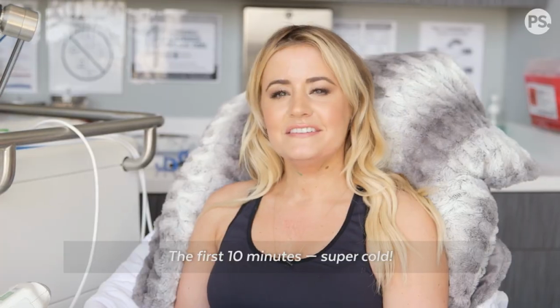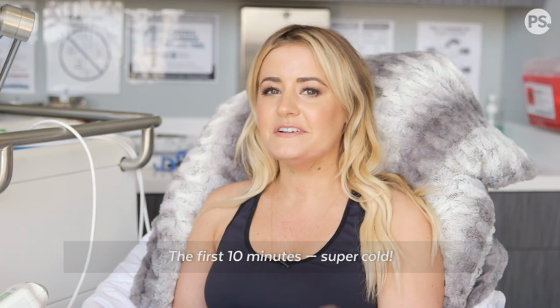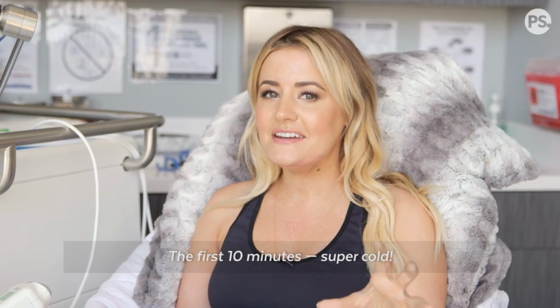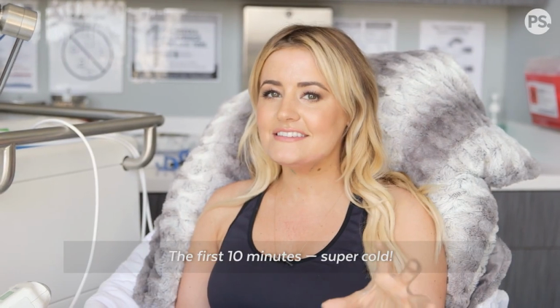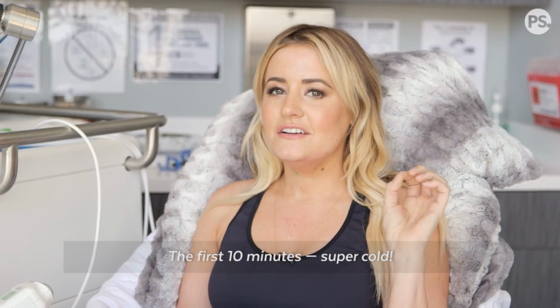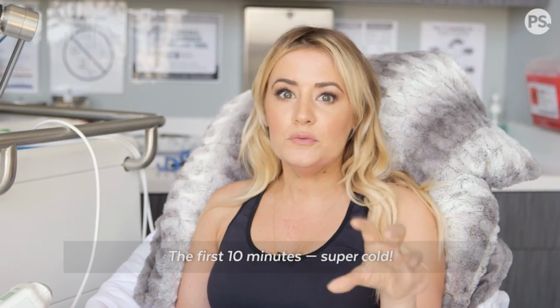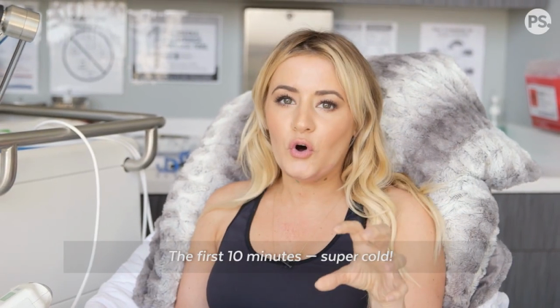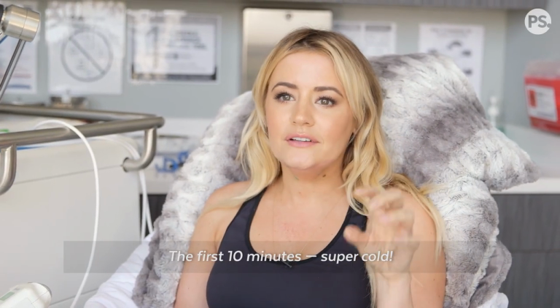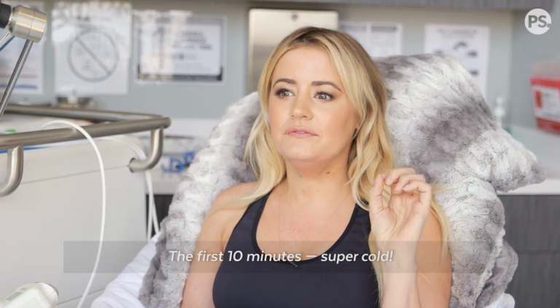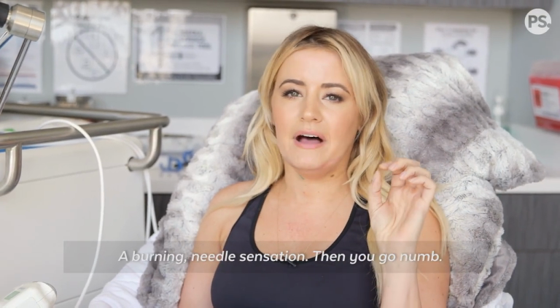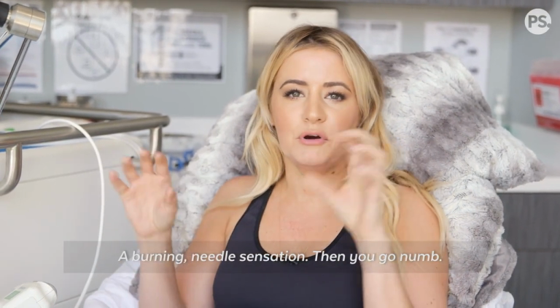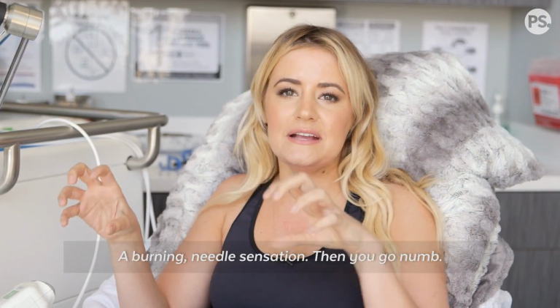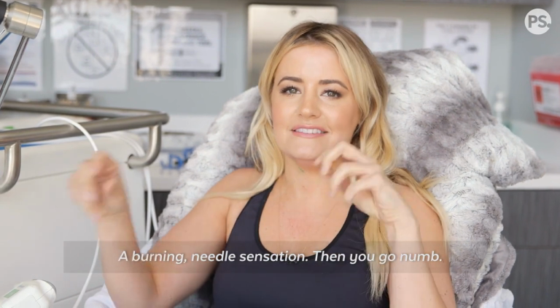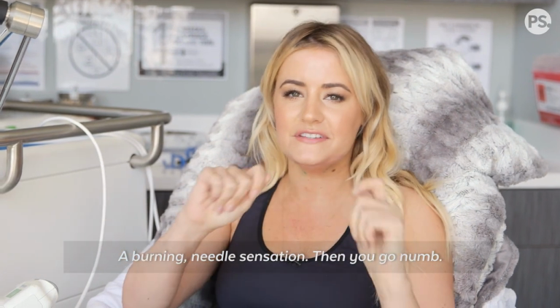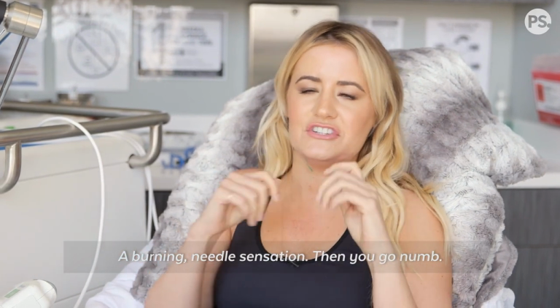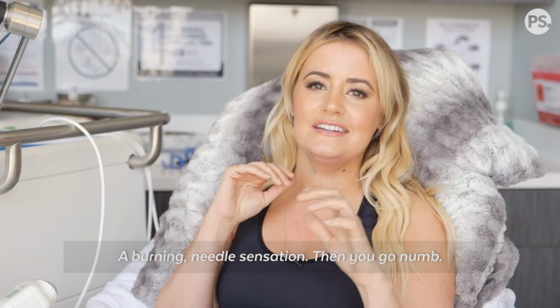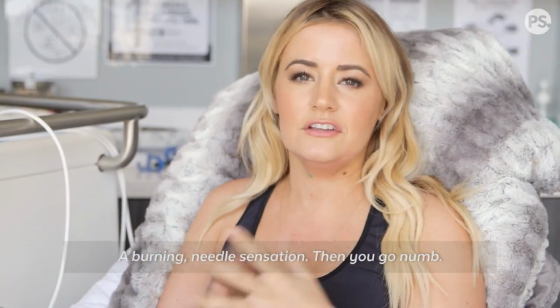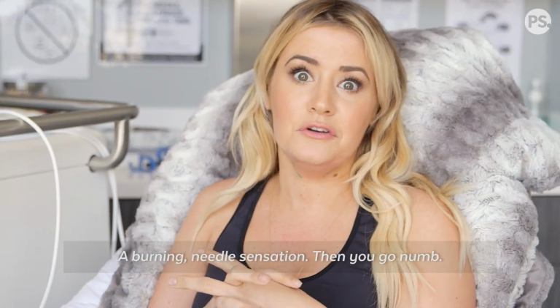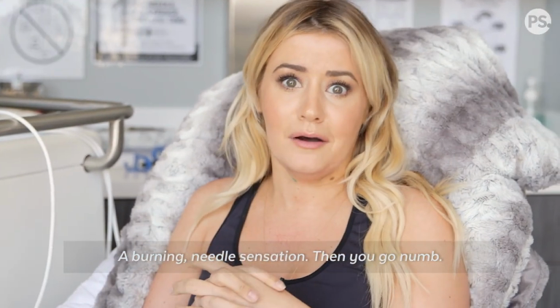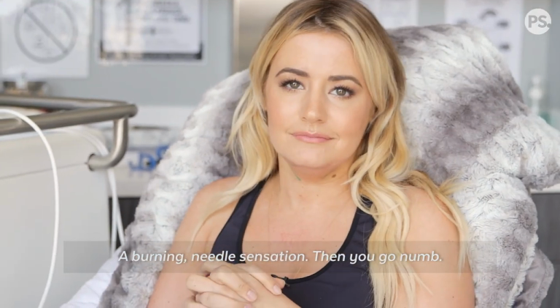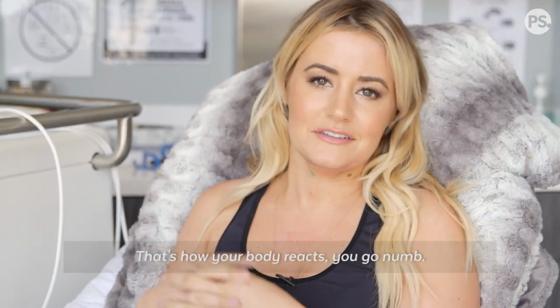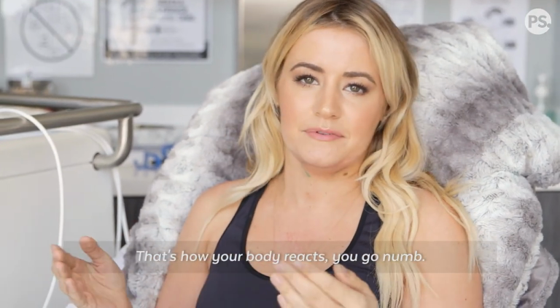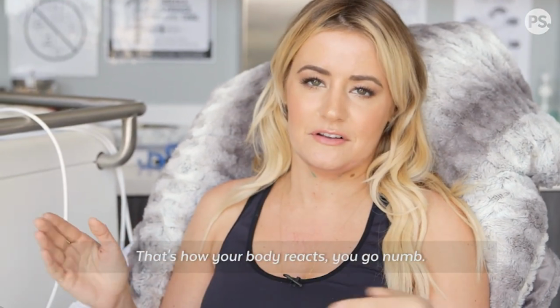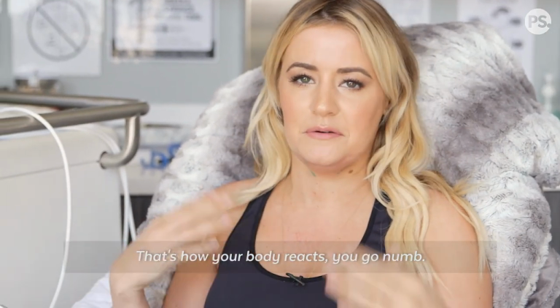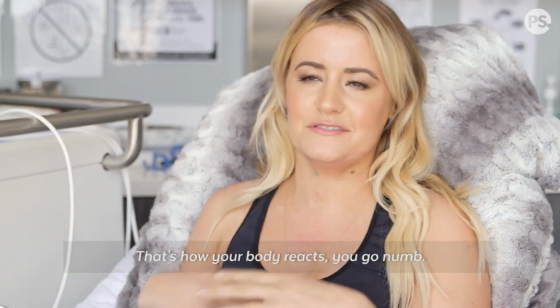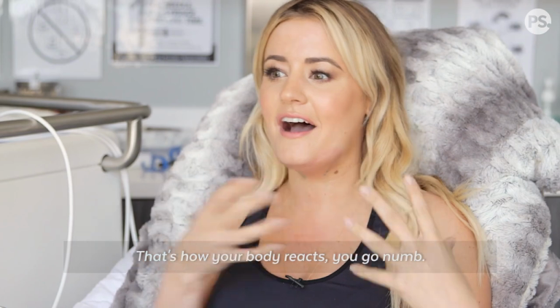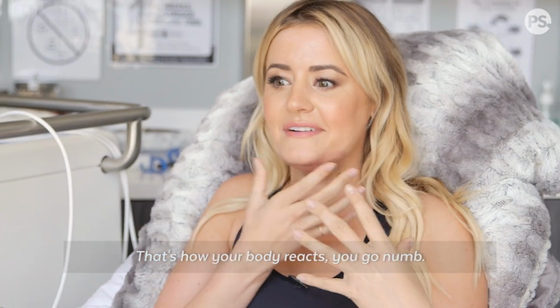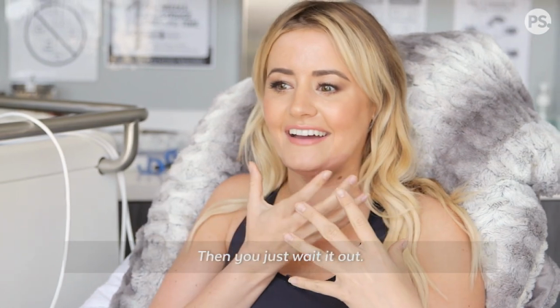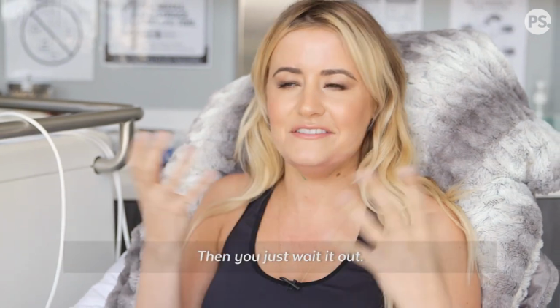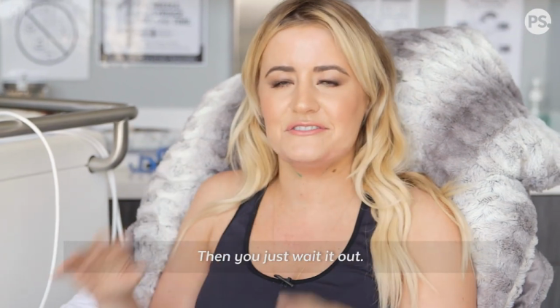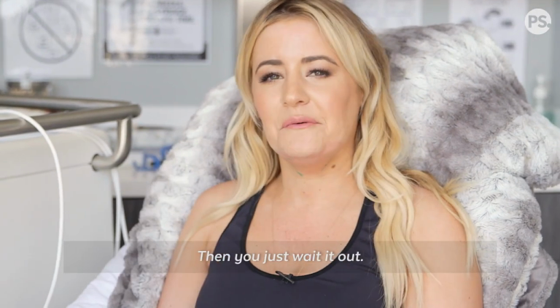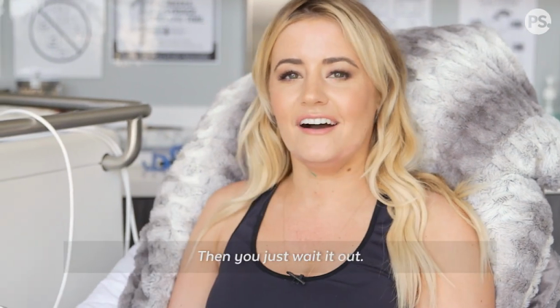The first 10 minutes are super cold — like a burning plus needle sensation. Then you go numb, because that's how your body reacts, and then you just wait it out.